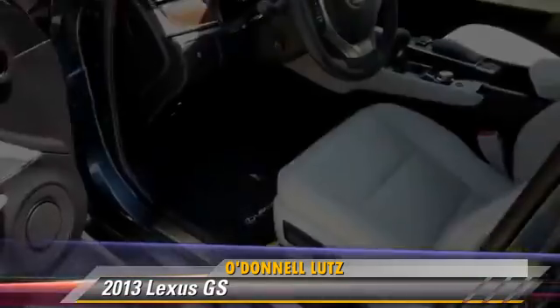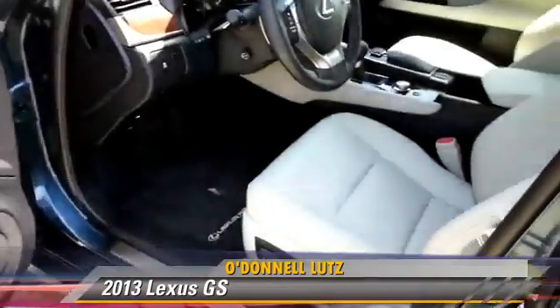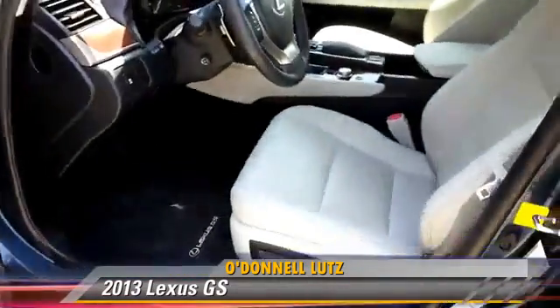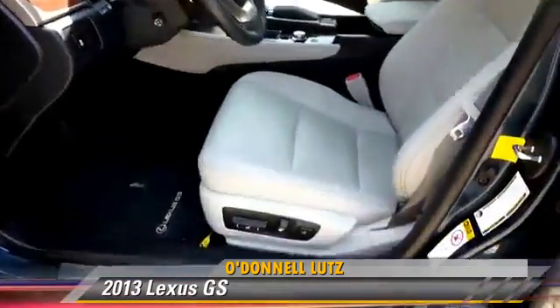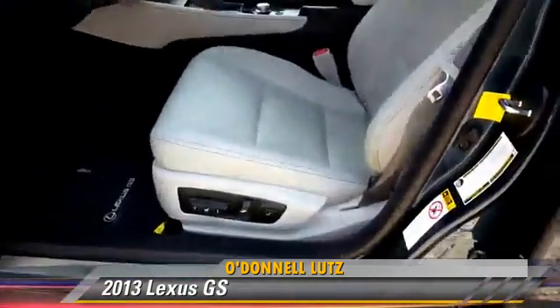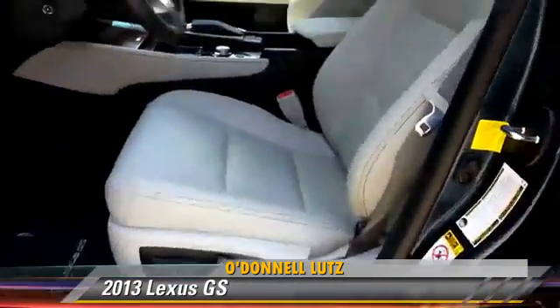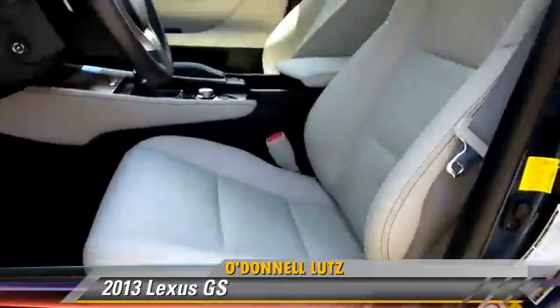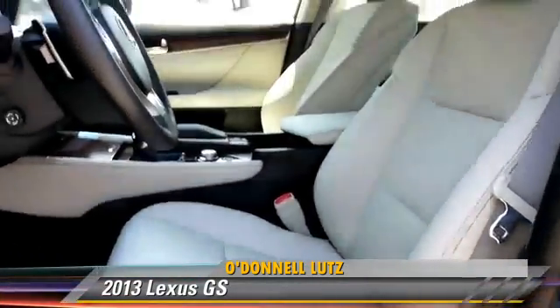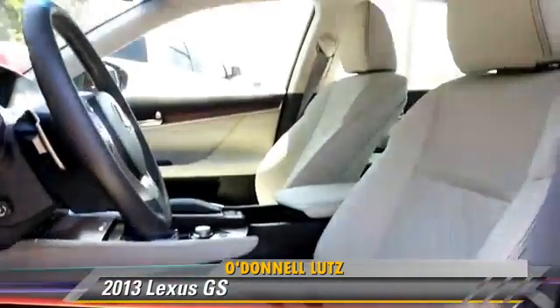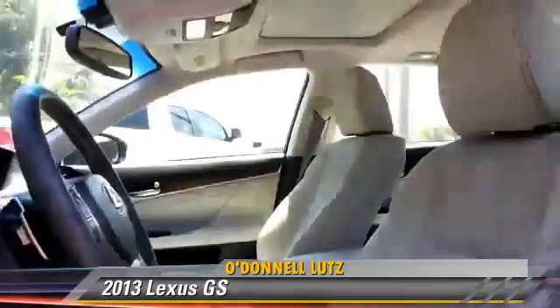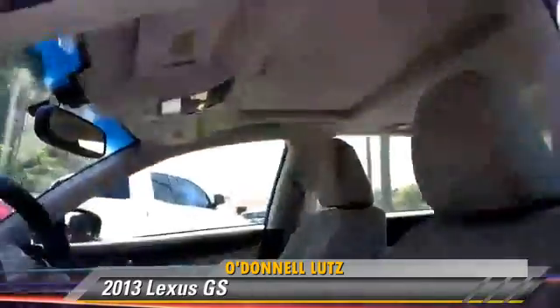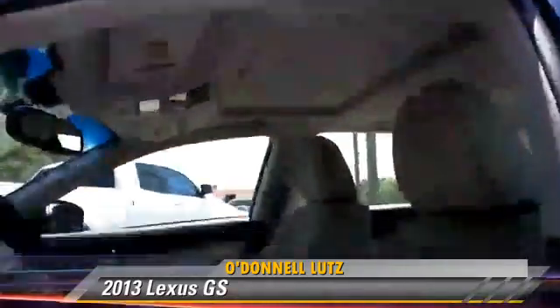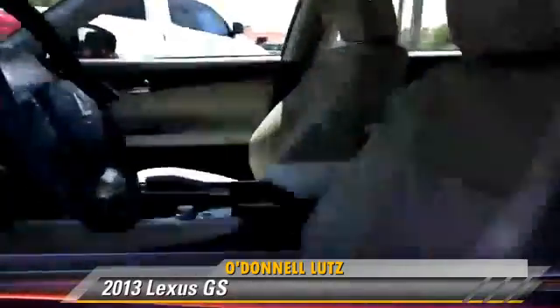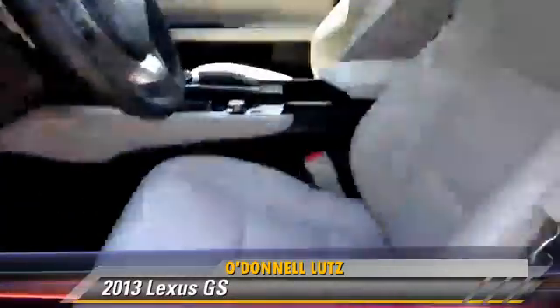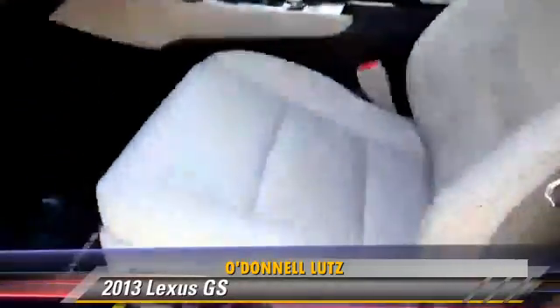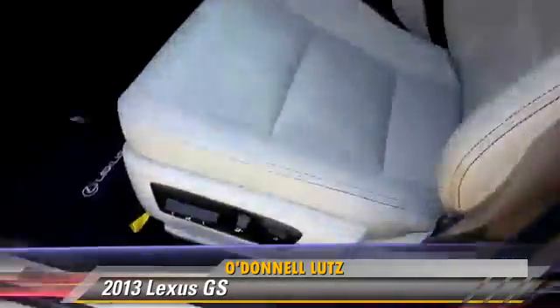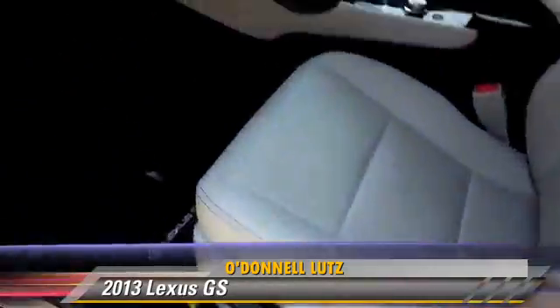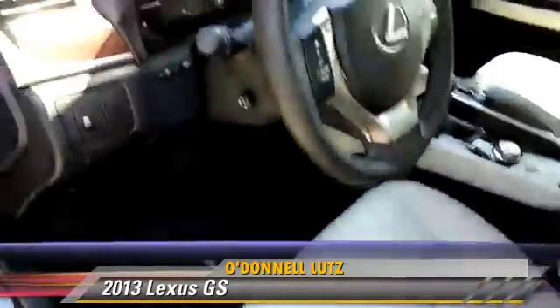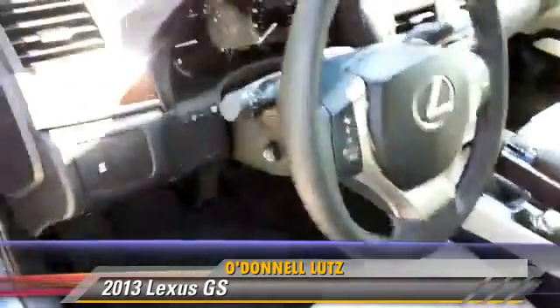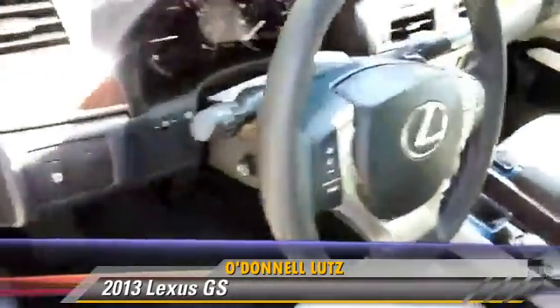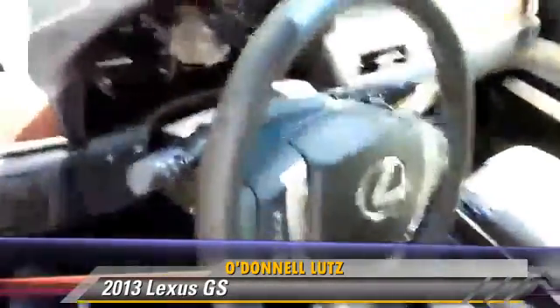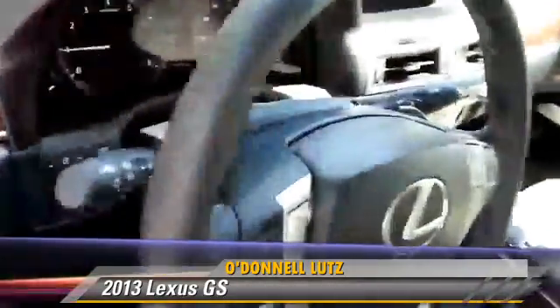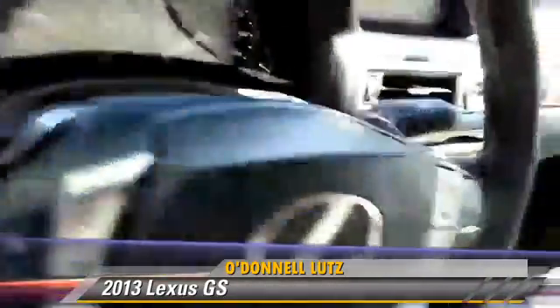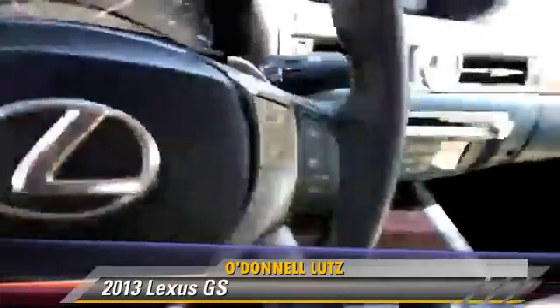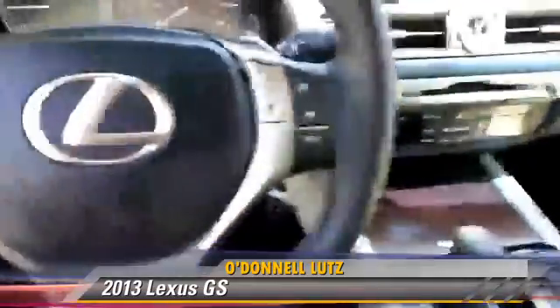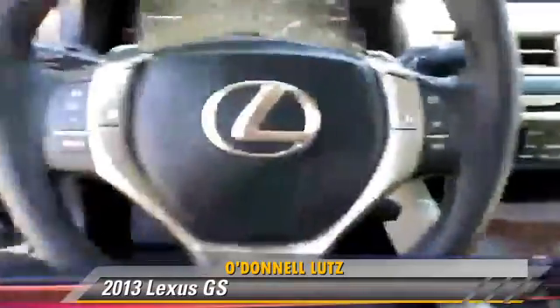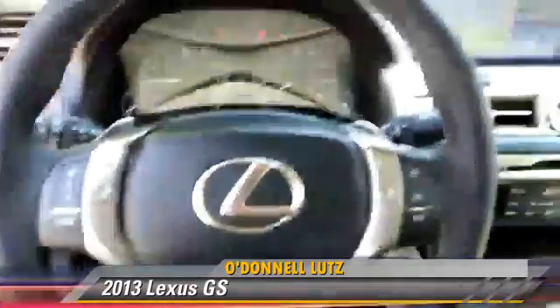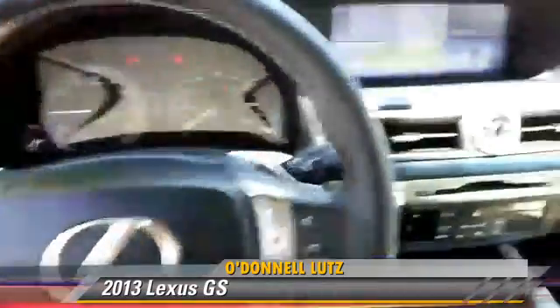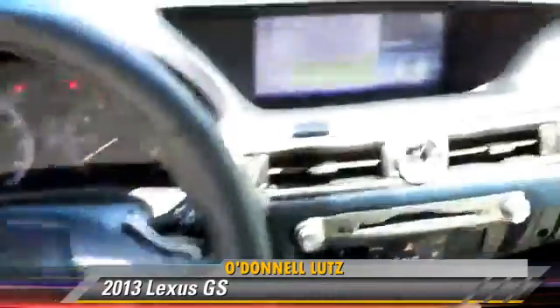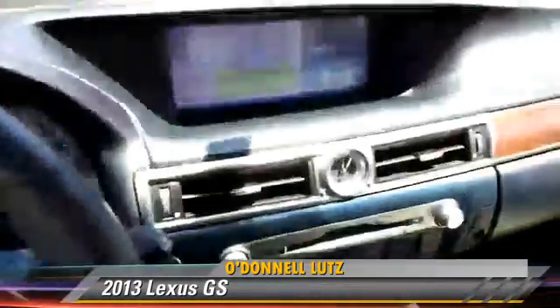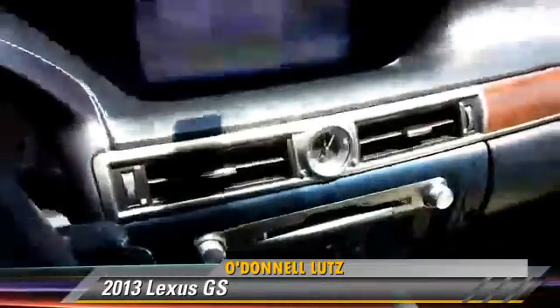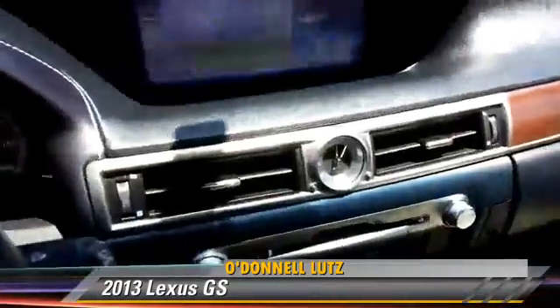Comfort and convenience features include xenon headlights, heated seats, navigation system, Bluetooth wireless, satellite radio, and DVD entertainment system.